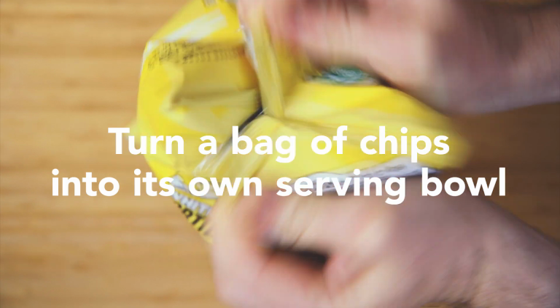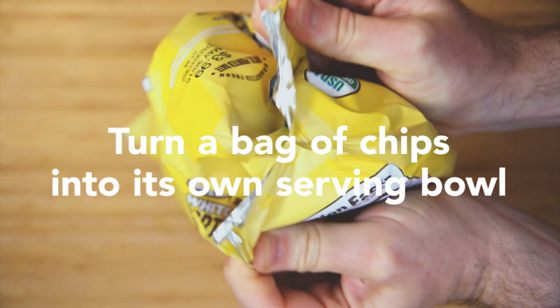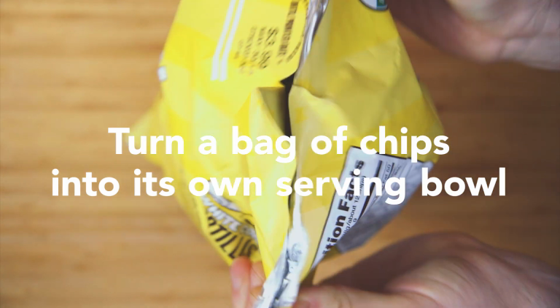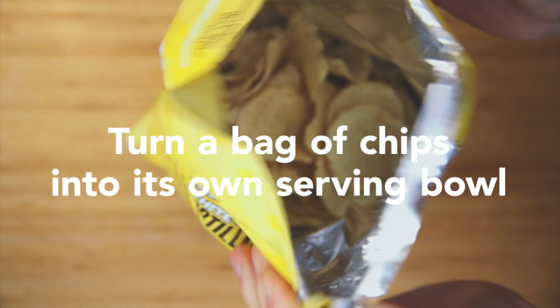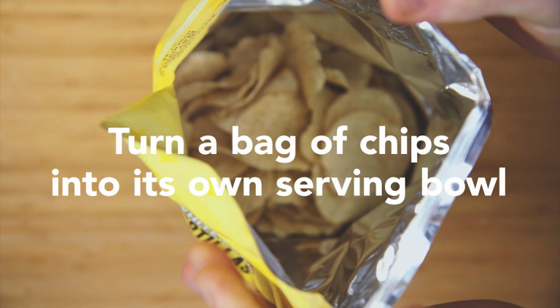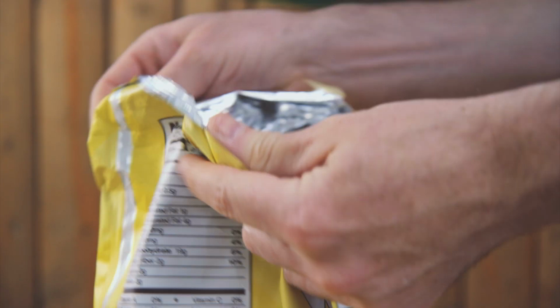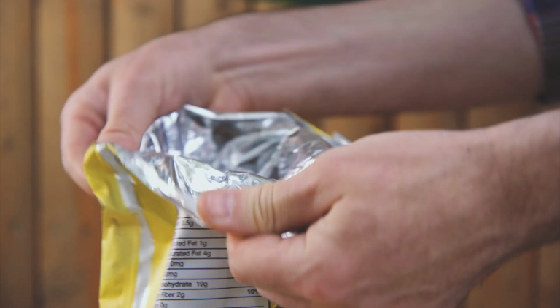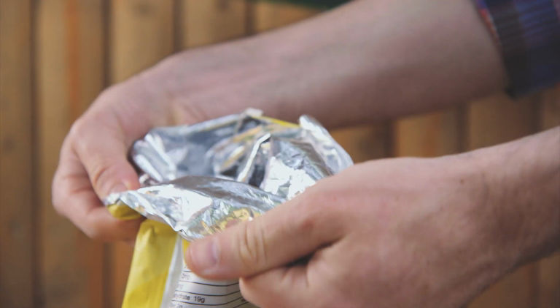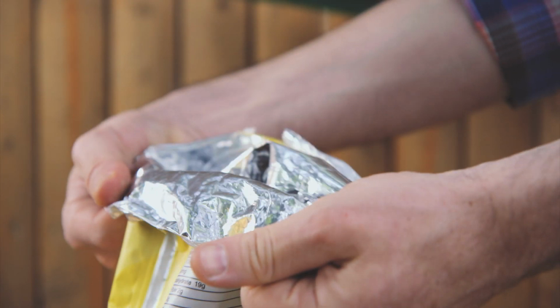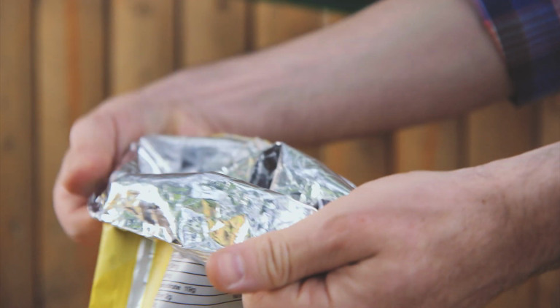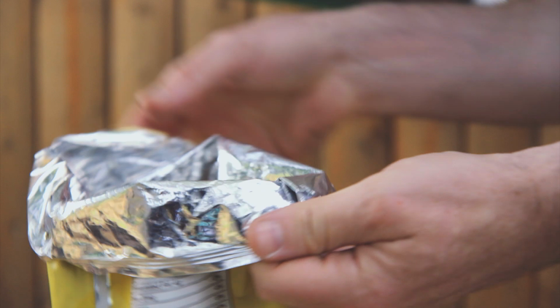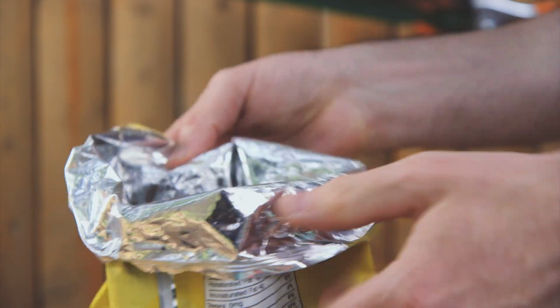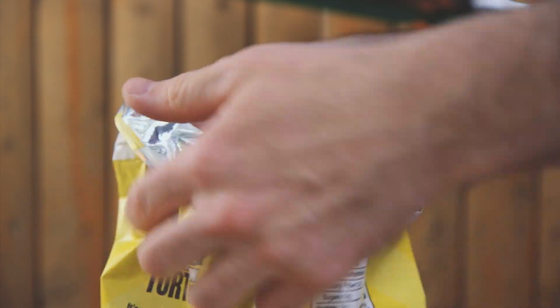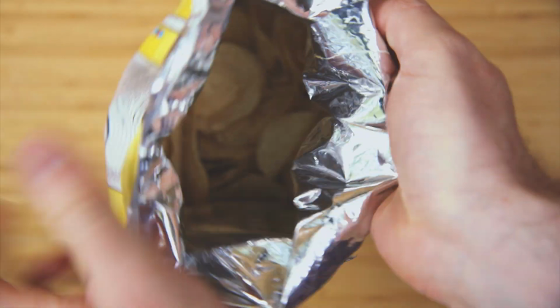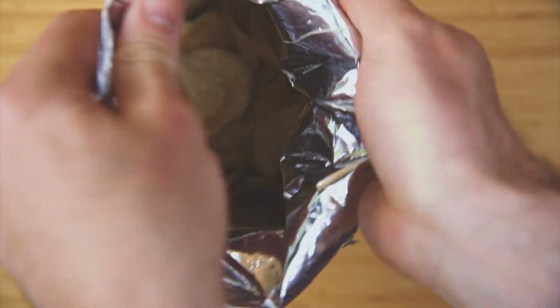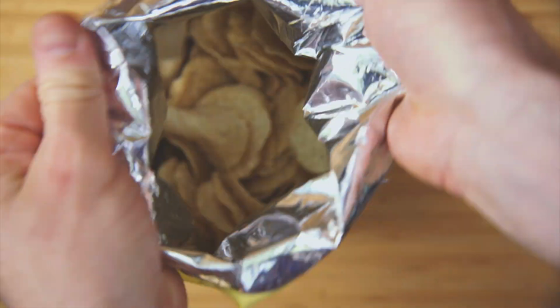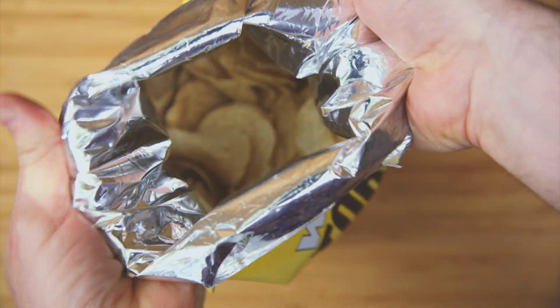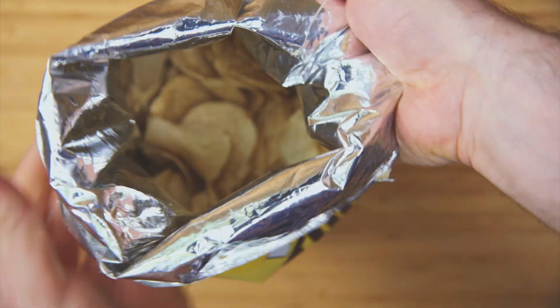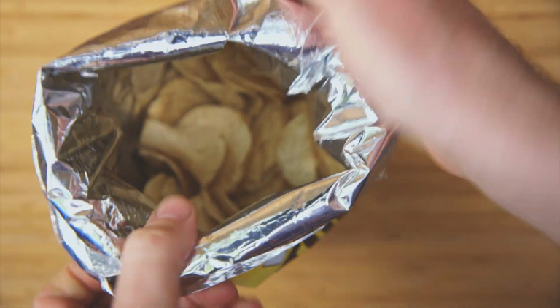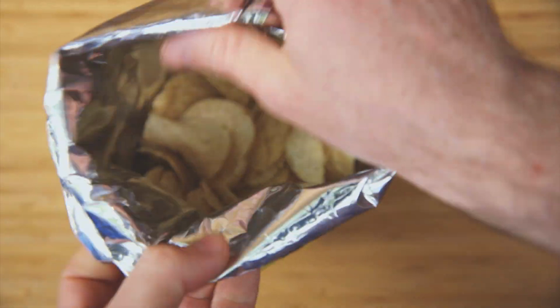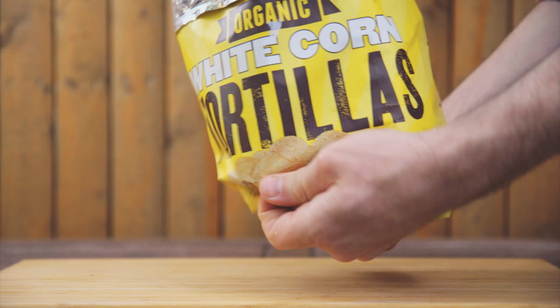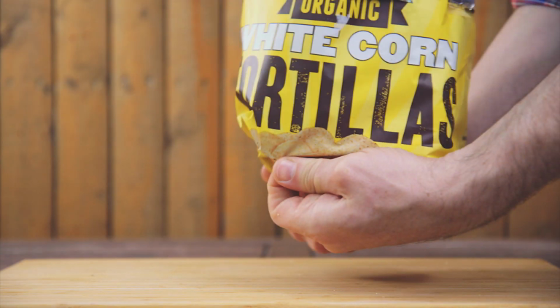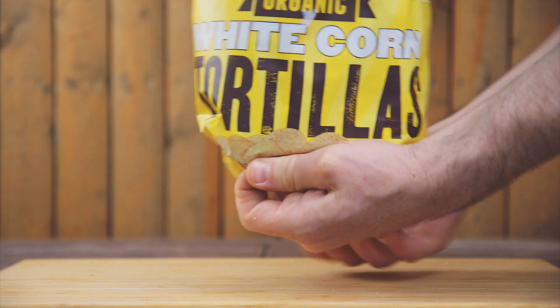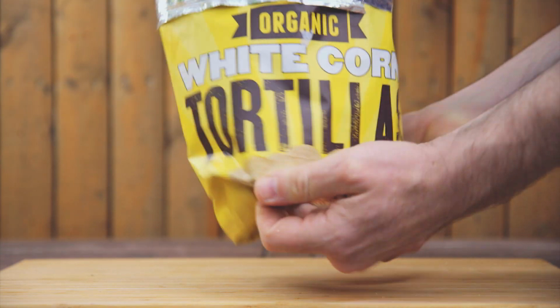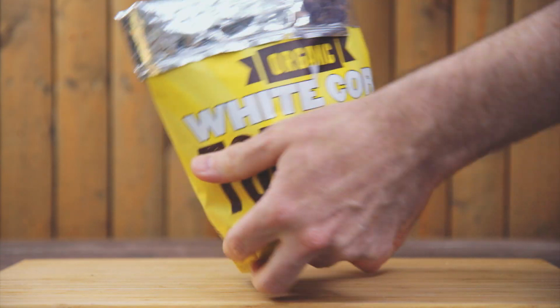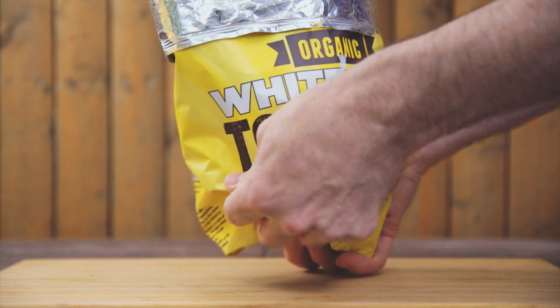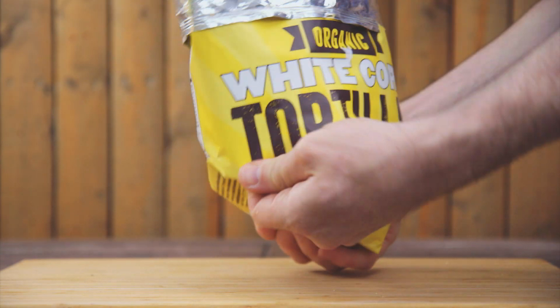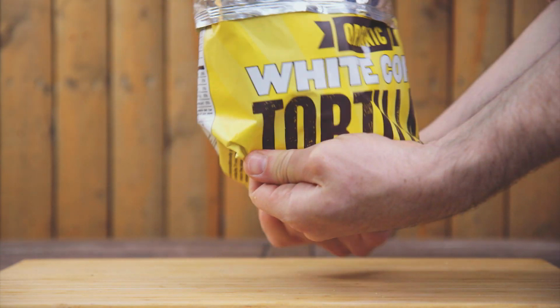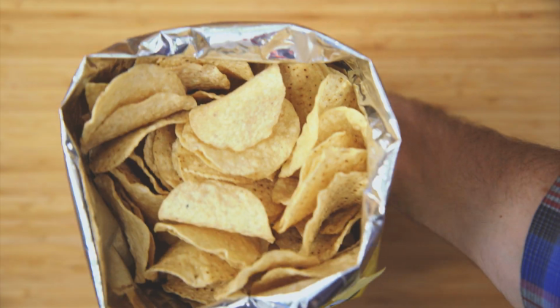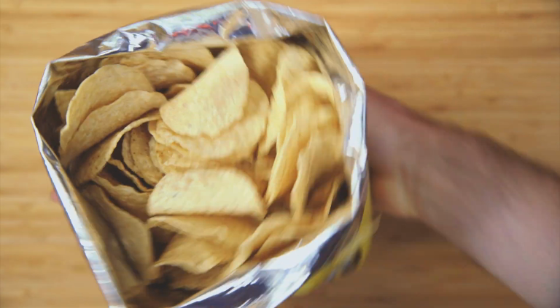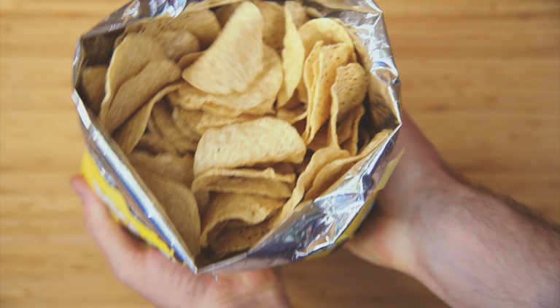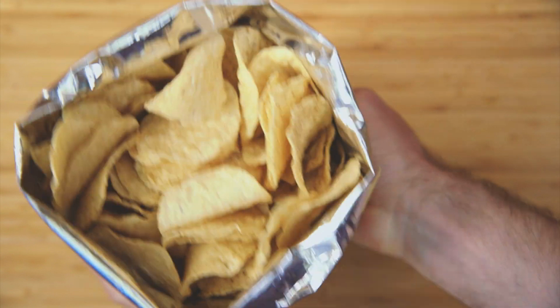To turn a bag of chips into a bowl, fold the top edge over the bag. Roll the bottom in to push the chips up.